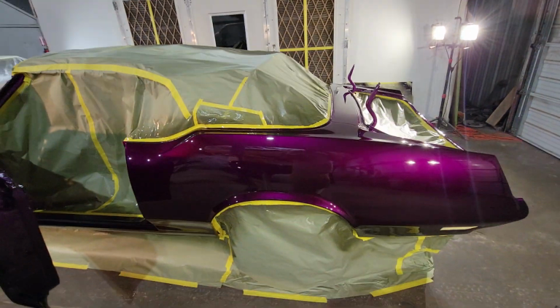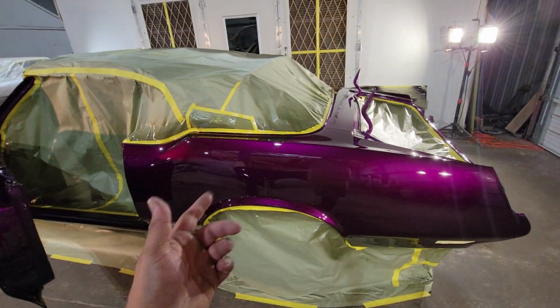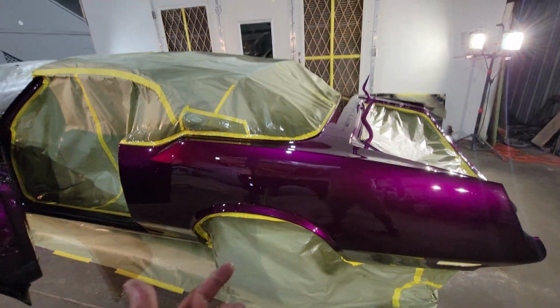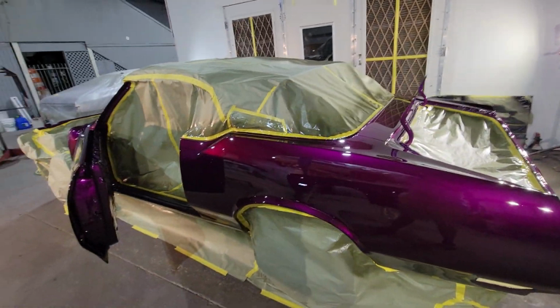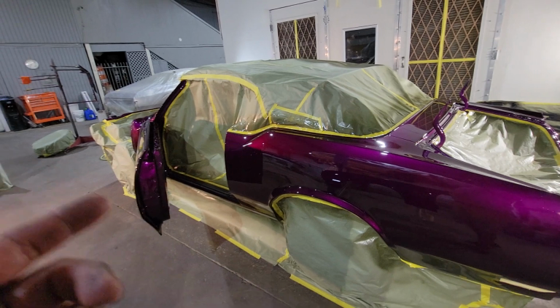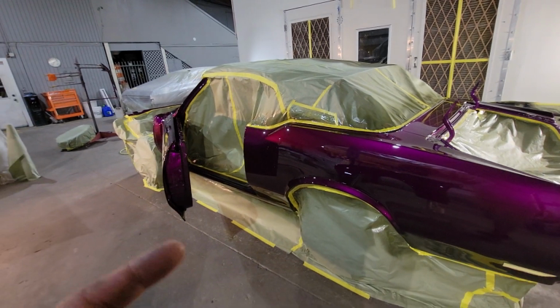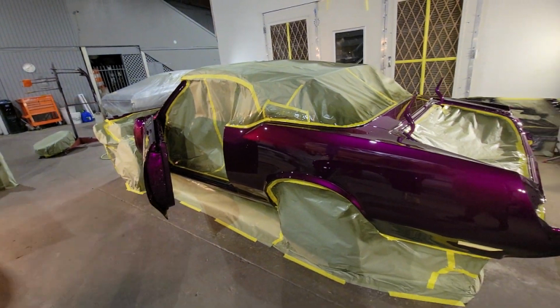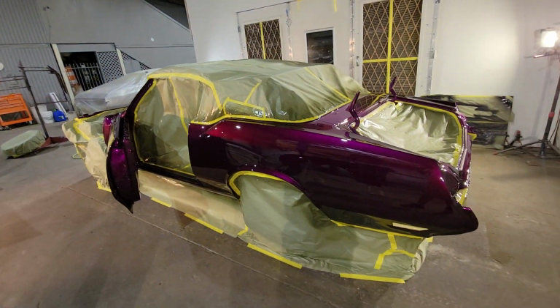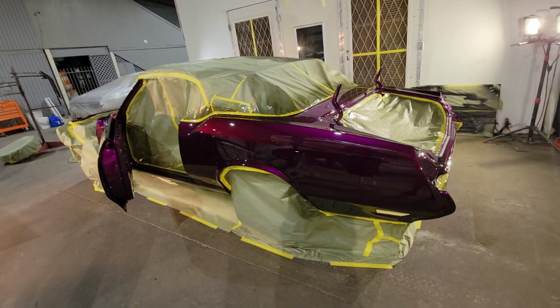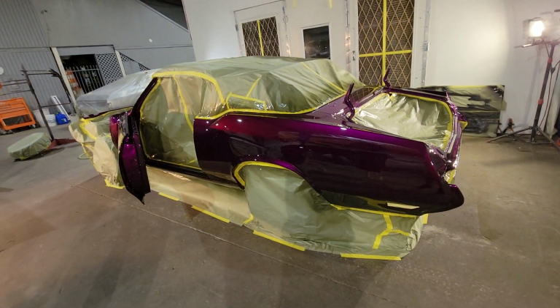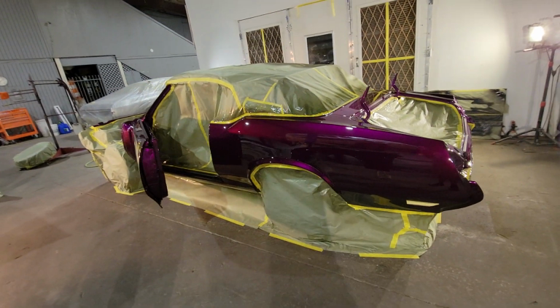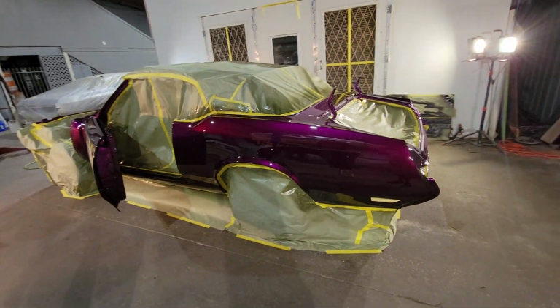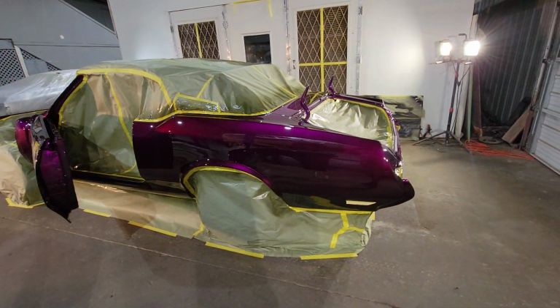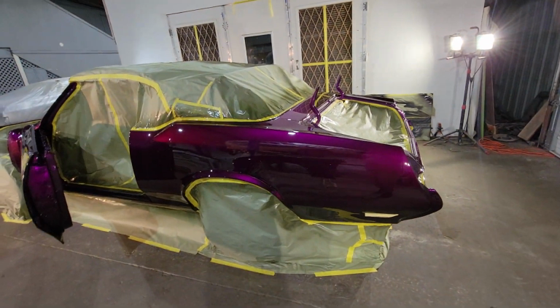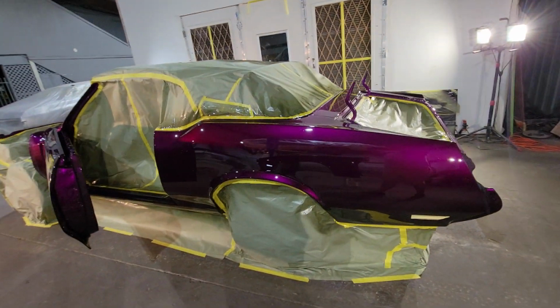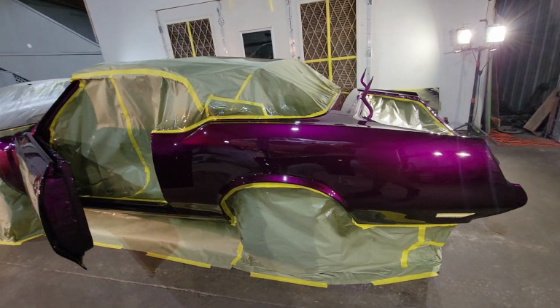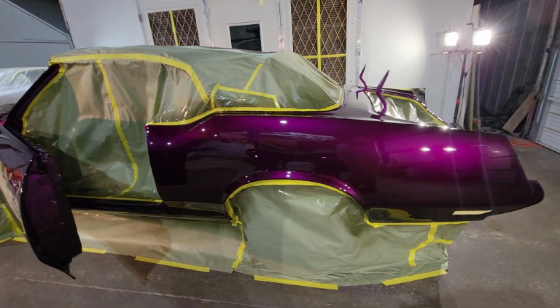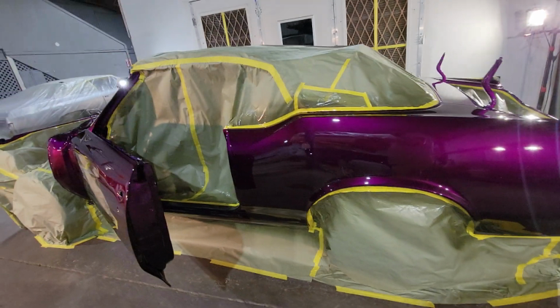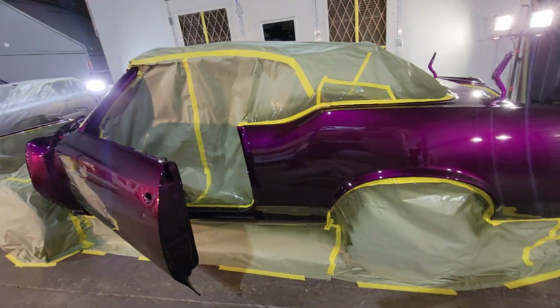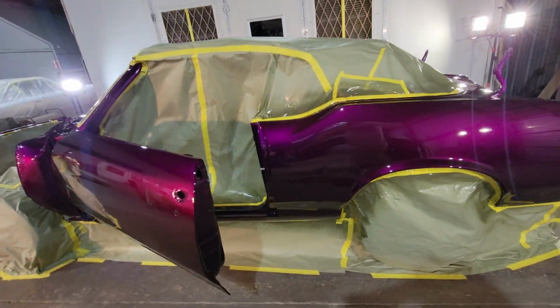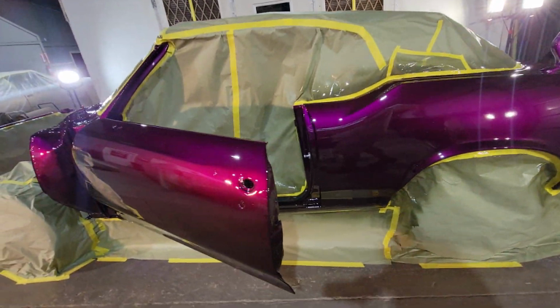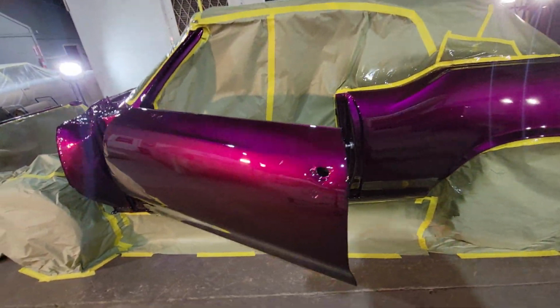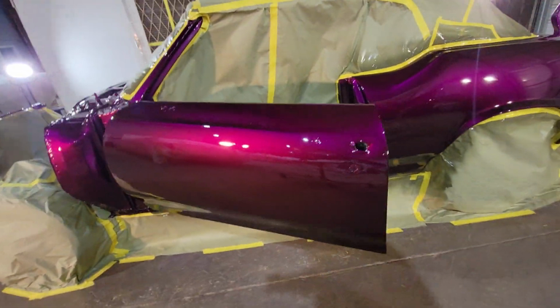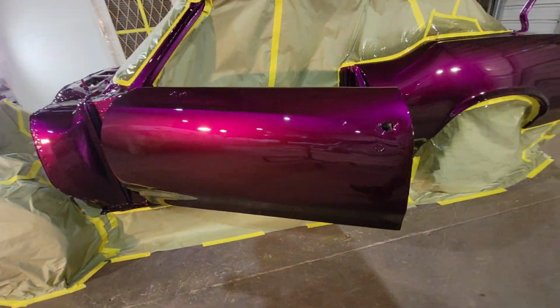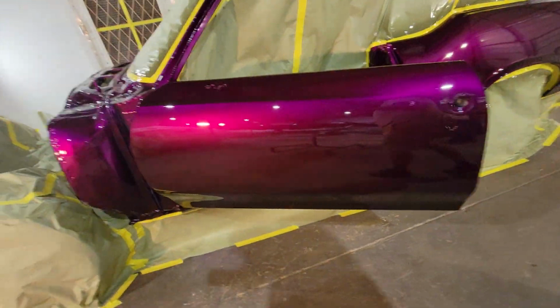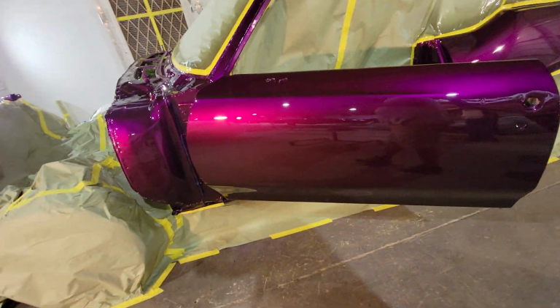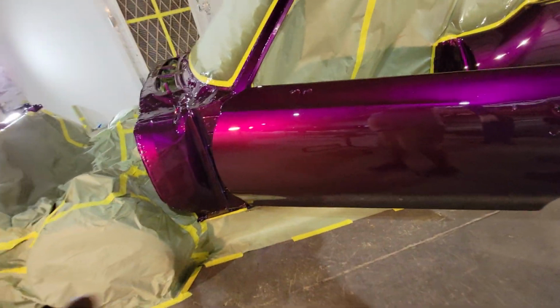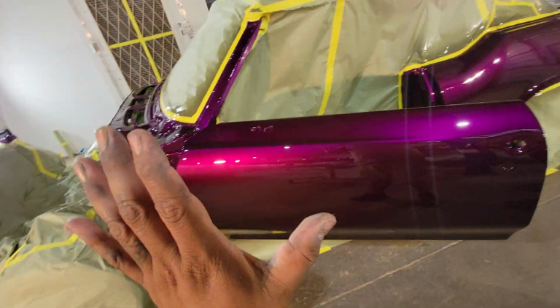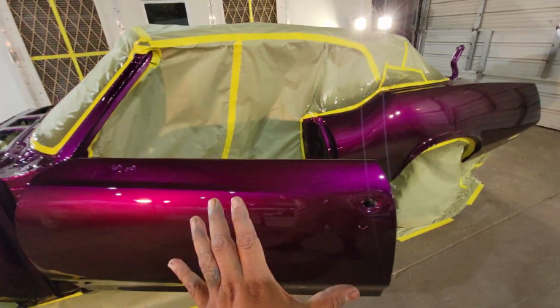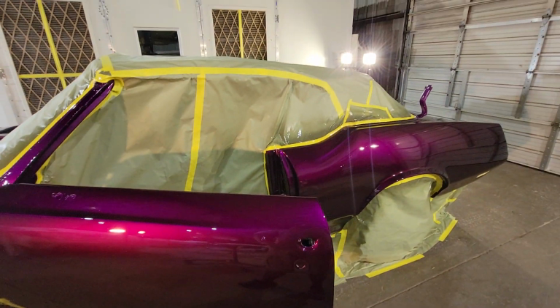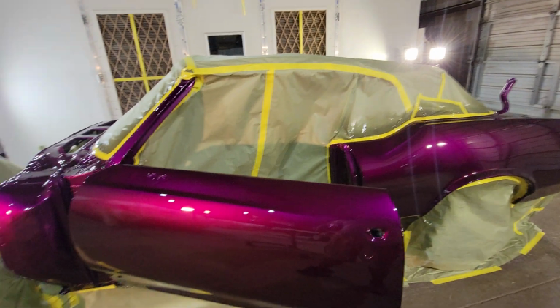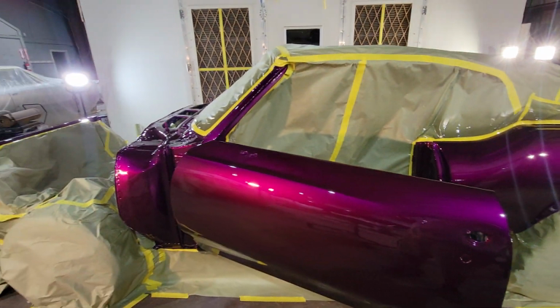I think it's going to be called Candy Killer Voodoo — that's going to be the name of the color. So go onto the Tamco website, it'll be on there, and you can have this exact color mix right here.